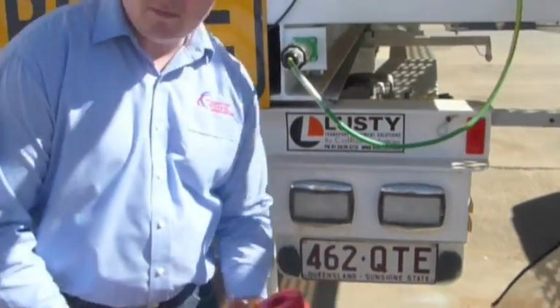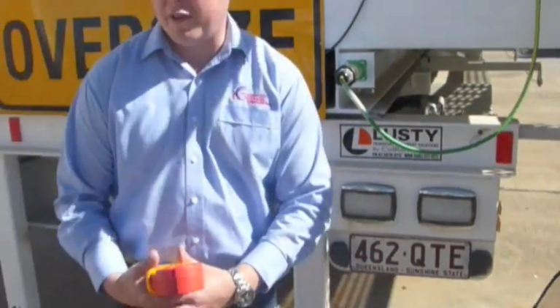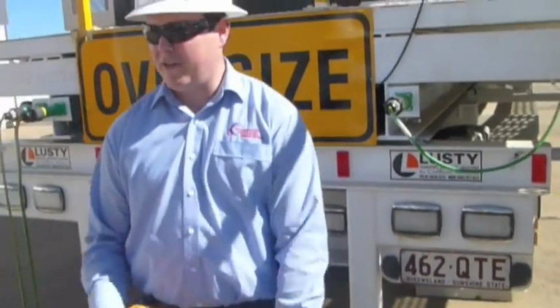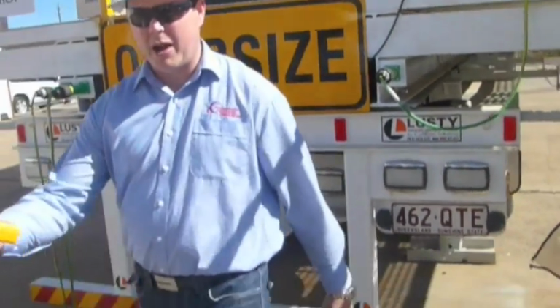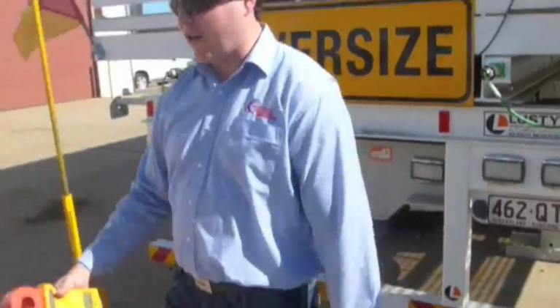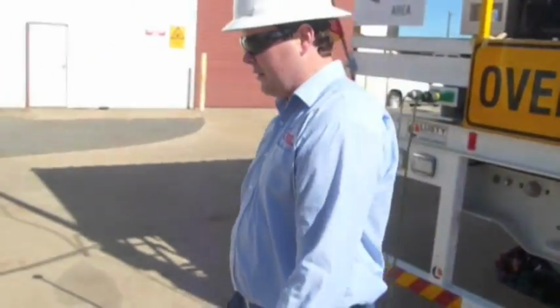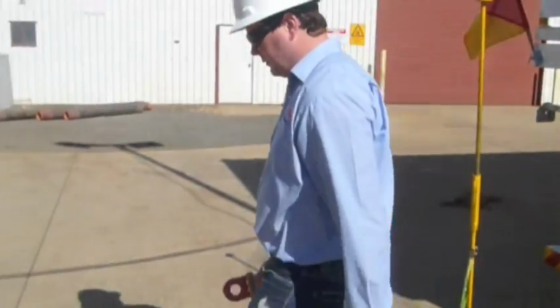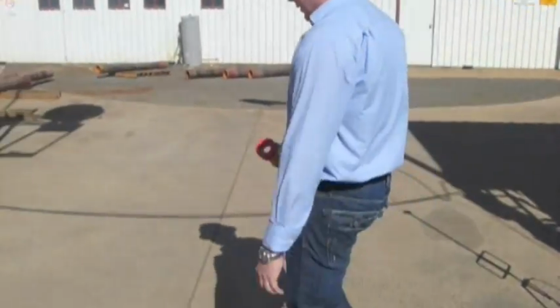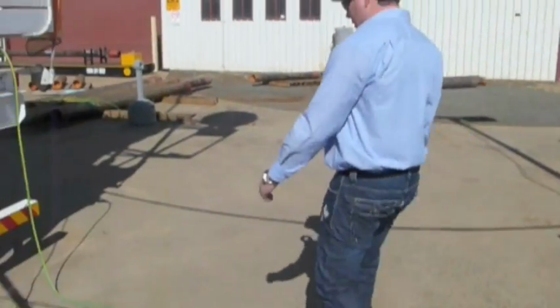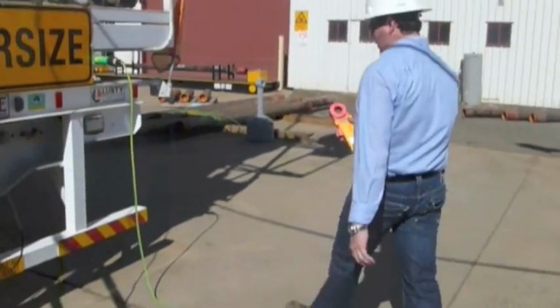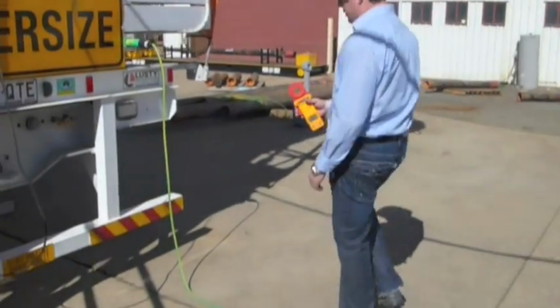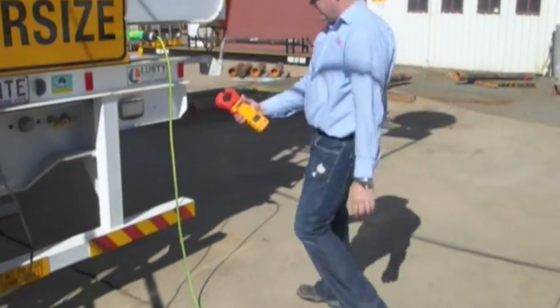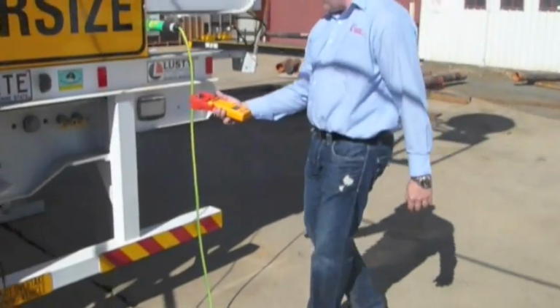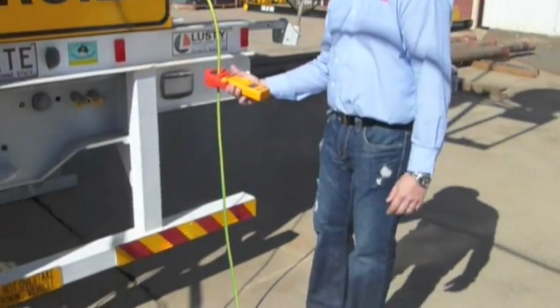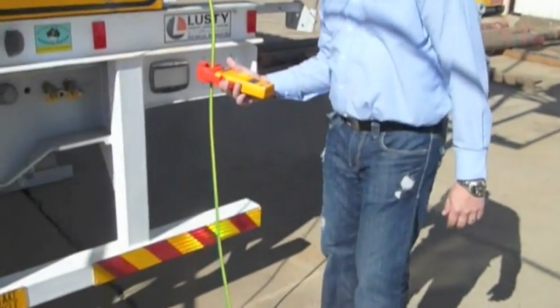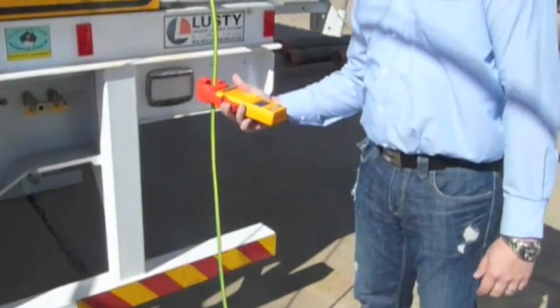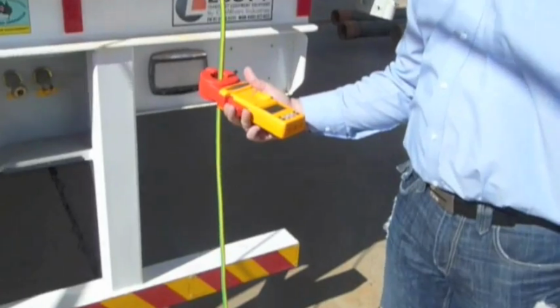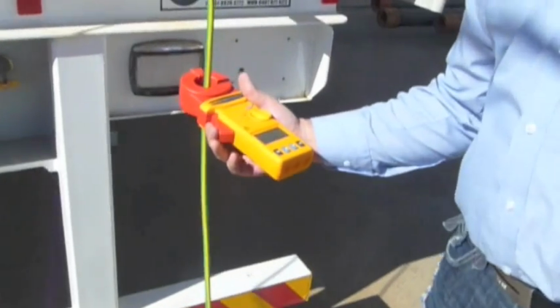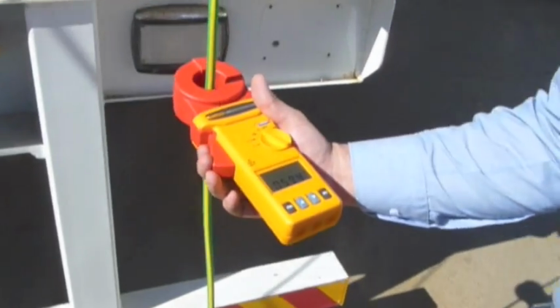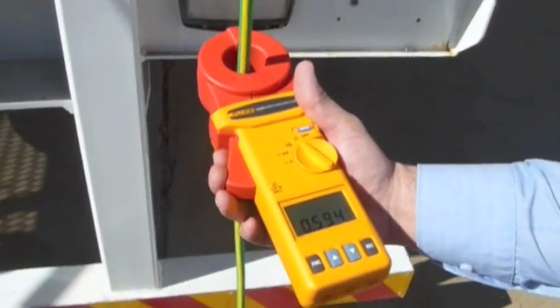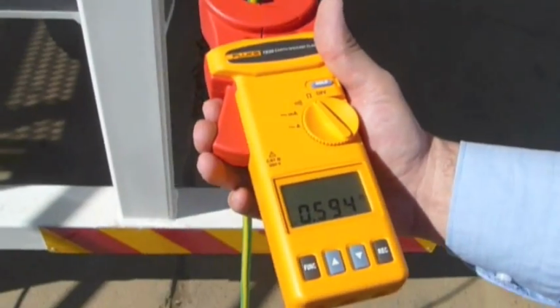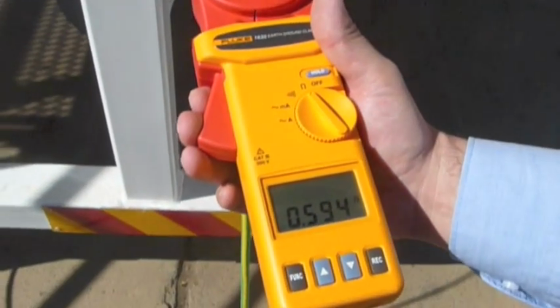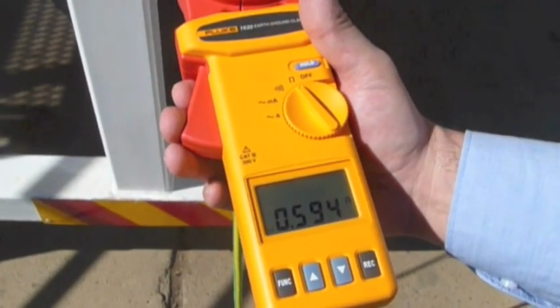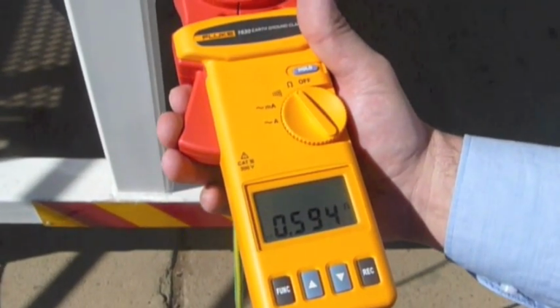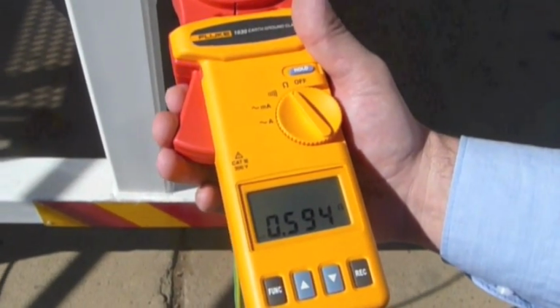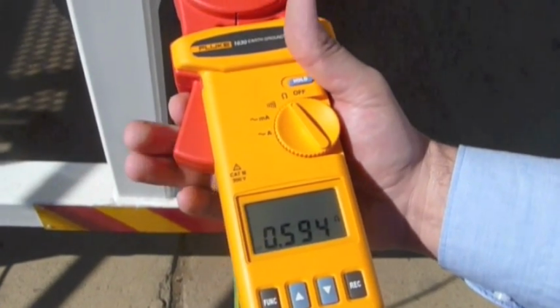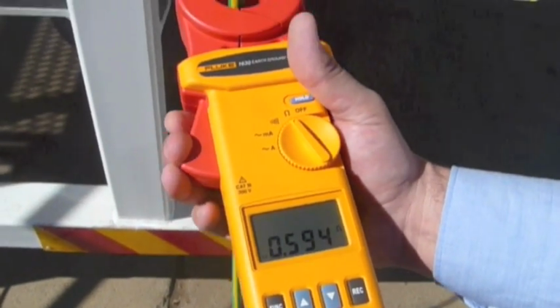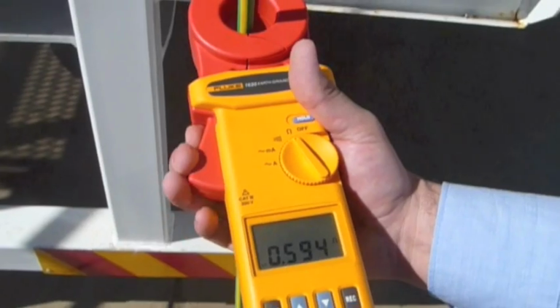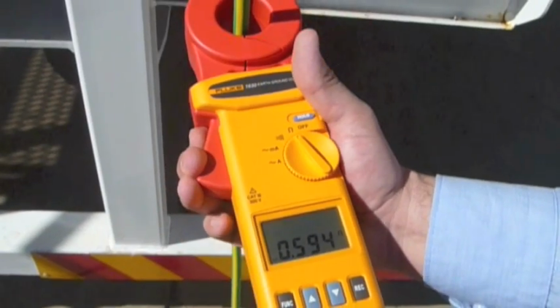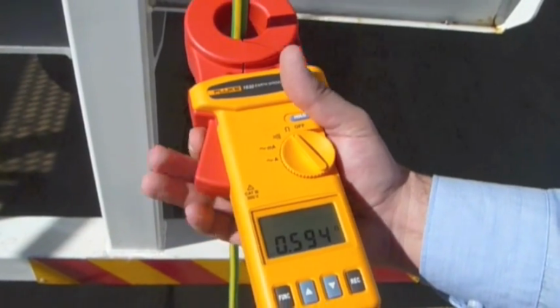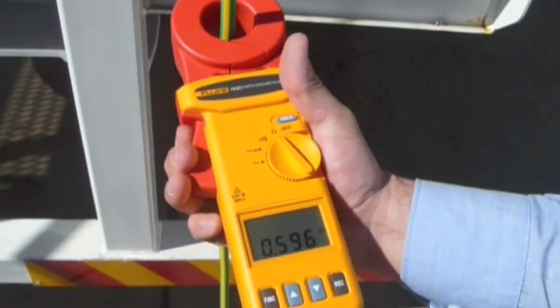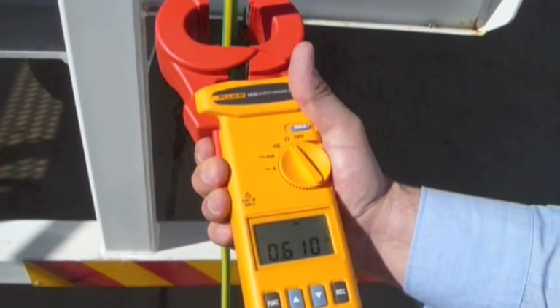We'll finish off now by reading over here. Taking our reading: 0.594. It's a little high but still an acceptable reading.